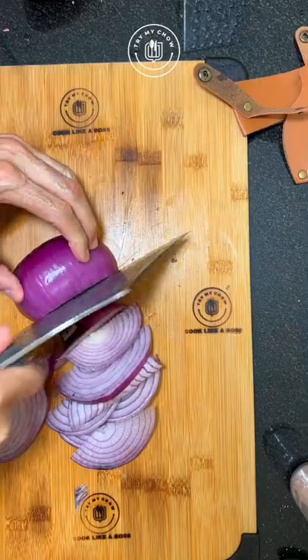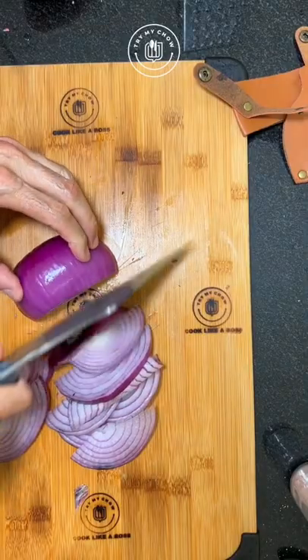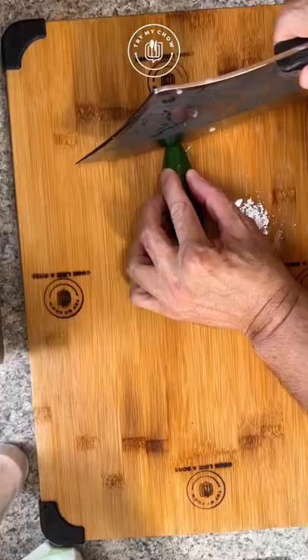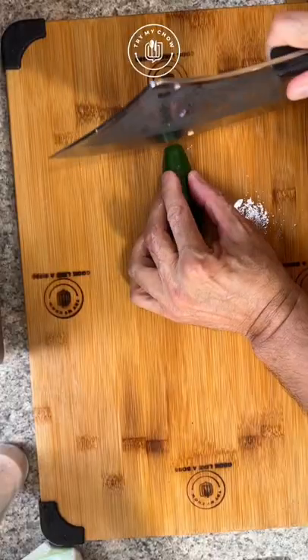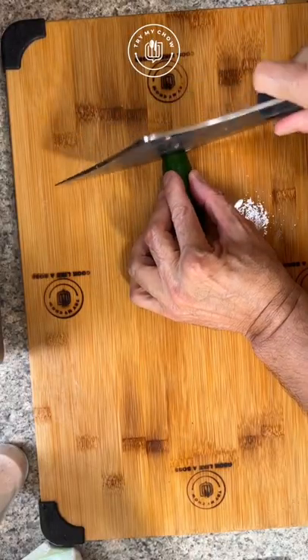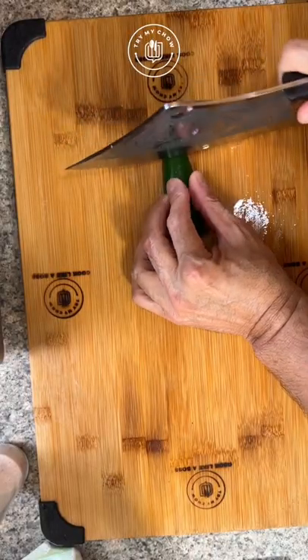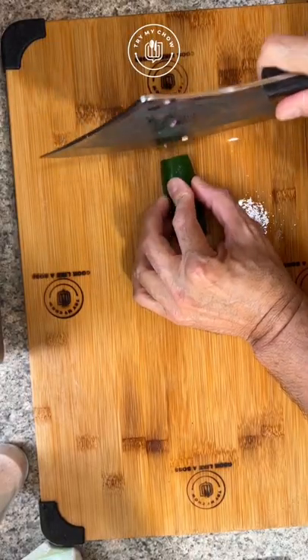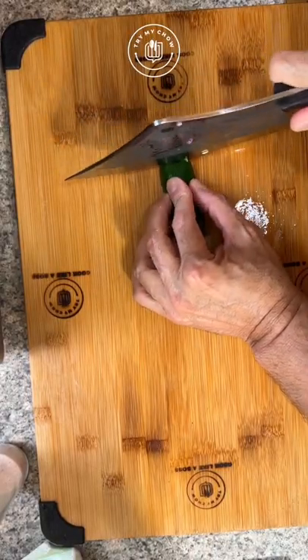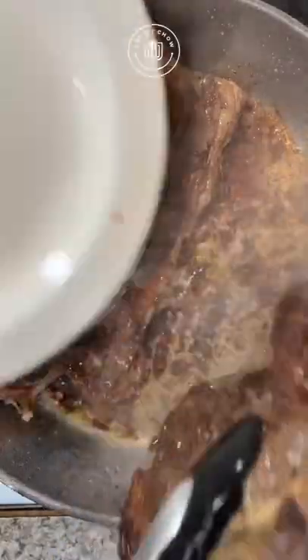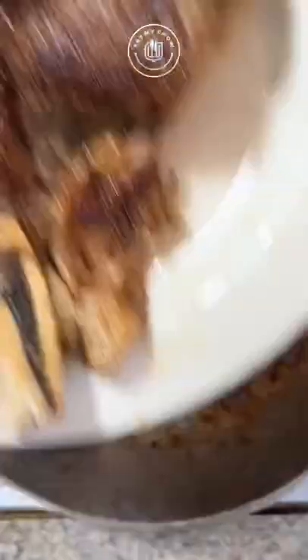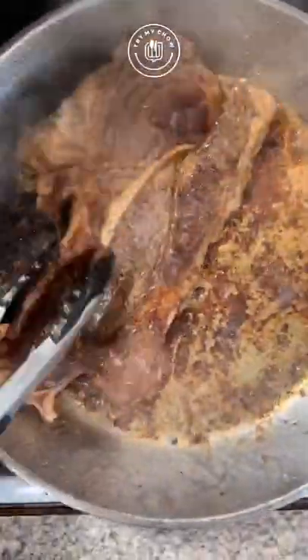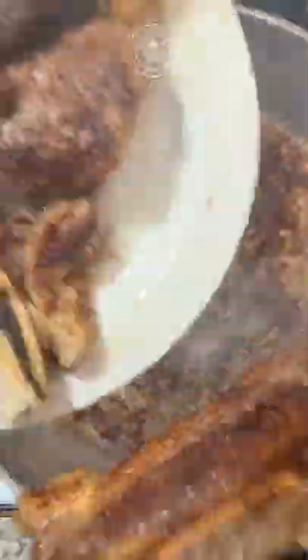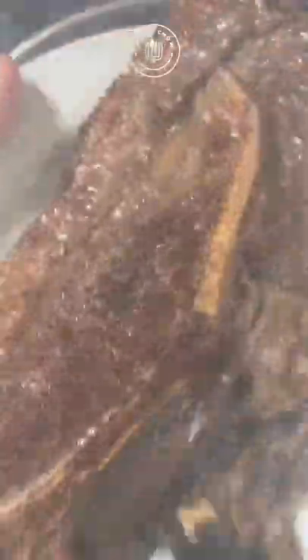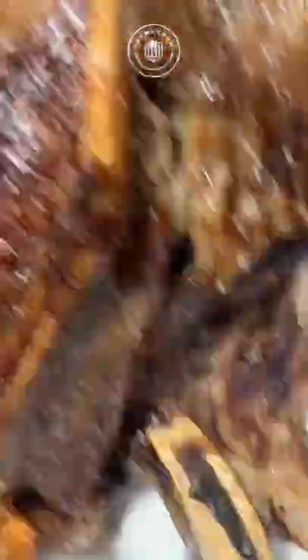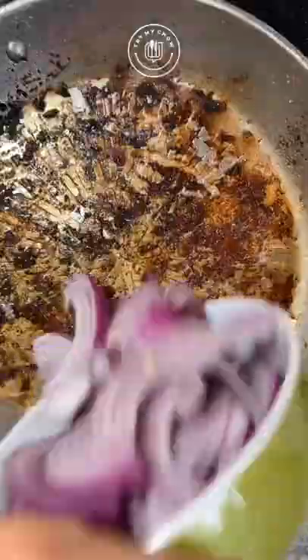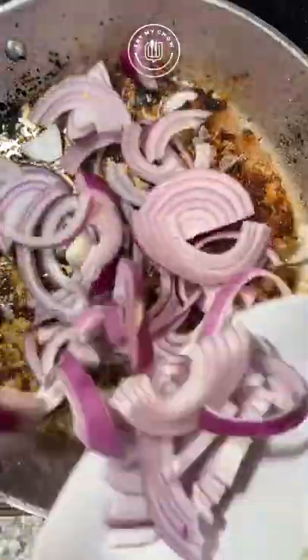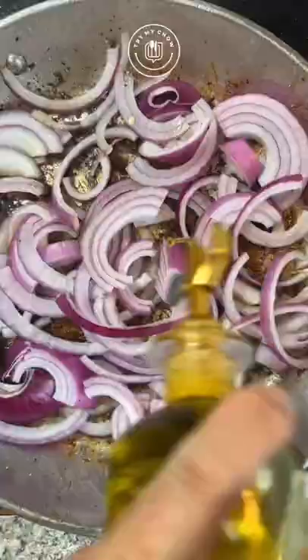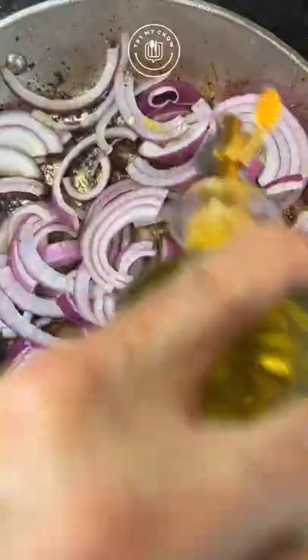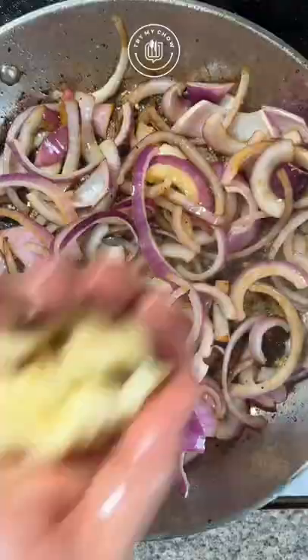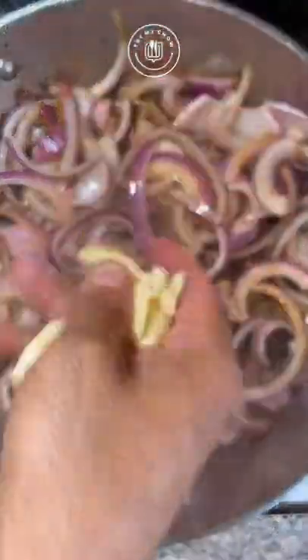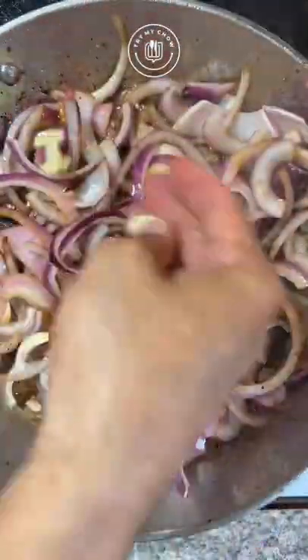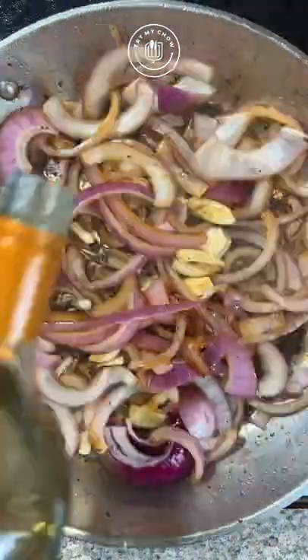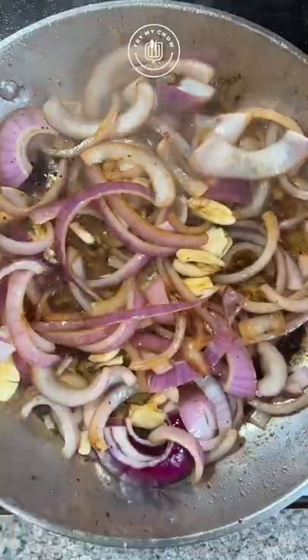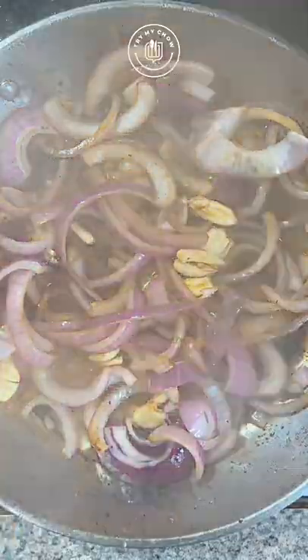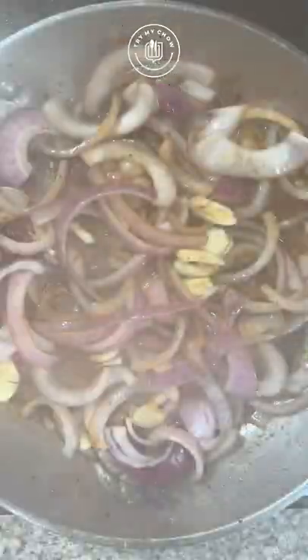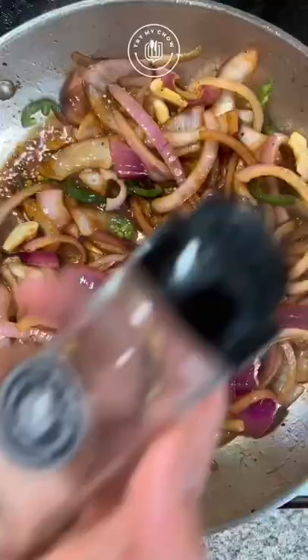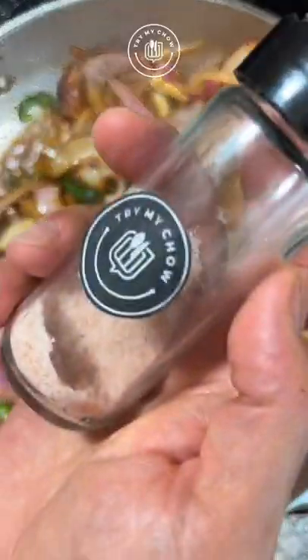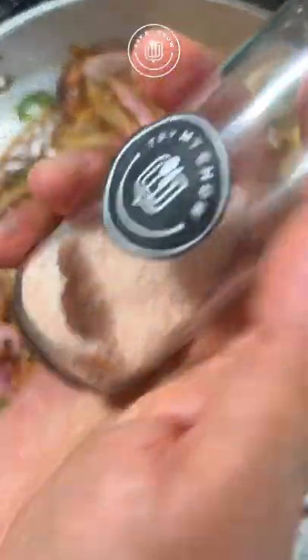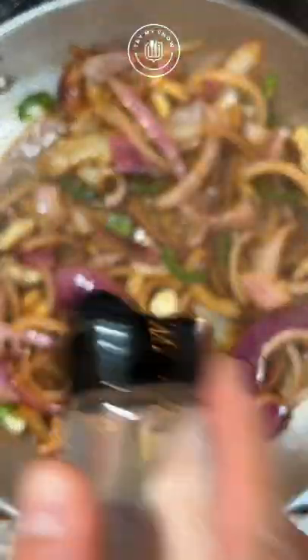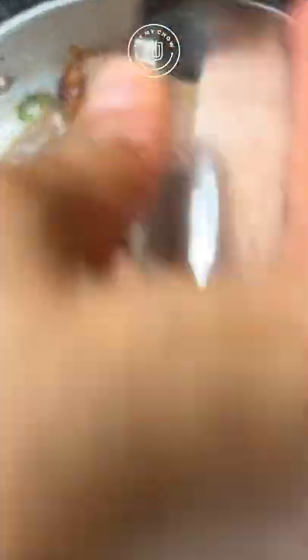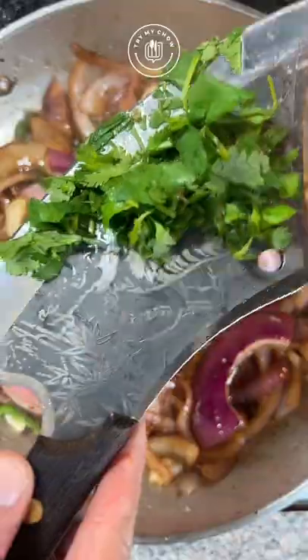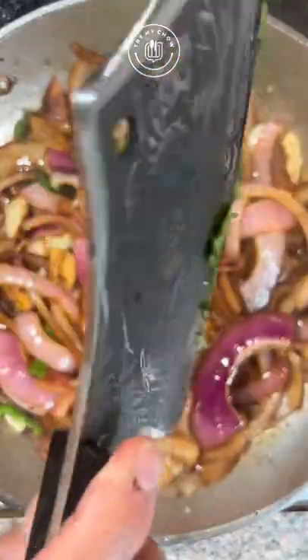Meanwhile, slice half an onion and chop half of a jalapeño. Remove the meat and set aside. Add the onion to the same pan, add some garlic, and let's deglaze the pan with white wine. Add some salt to it, and add some cilantro to it.